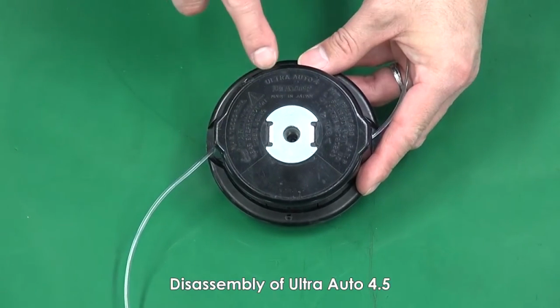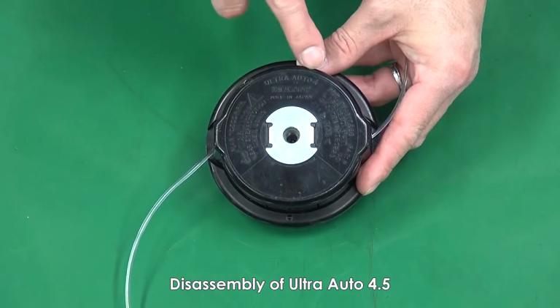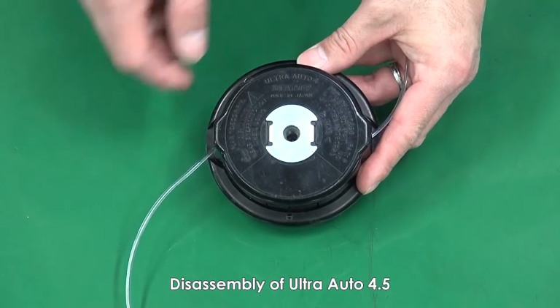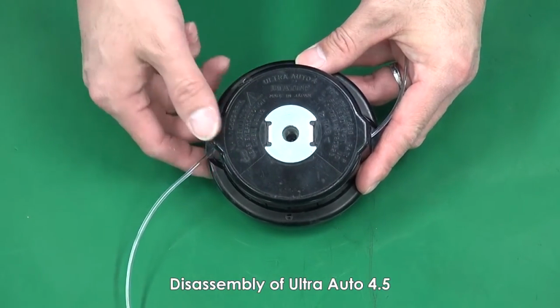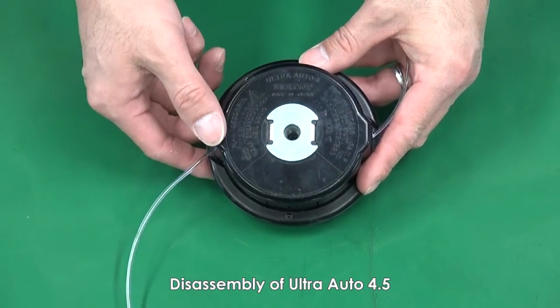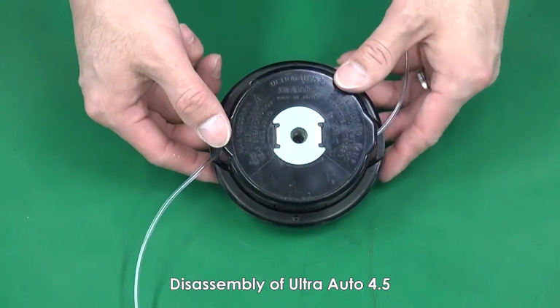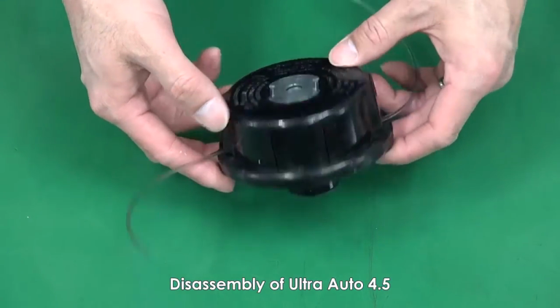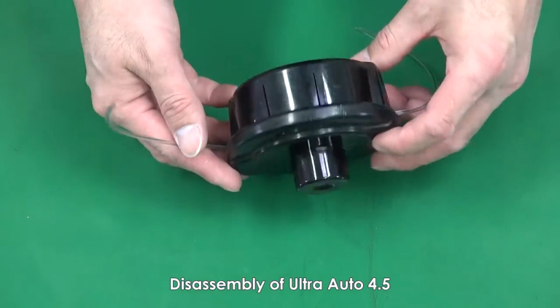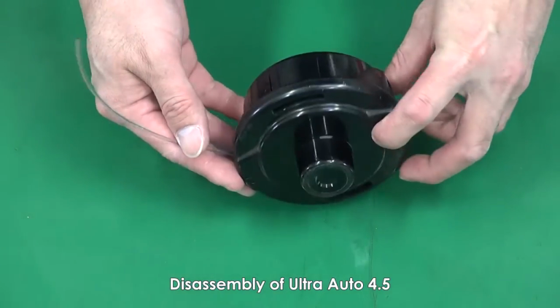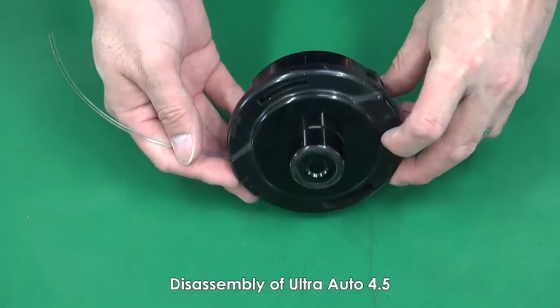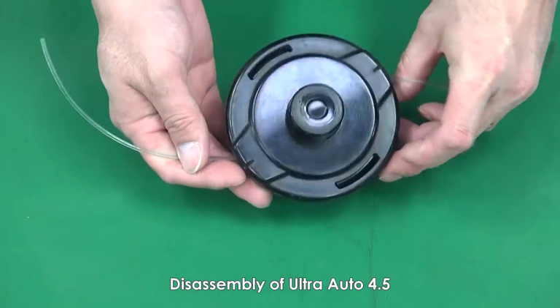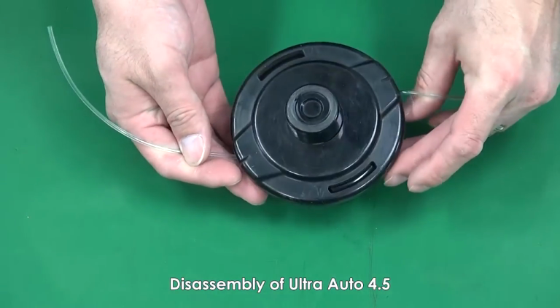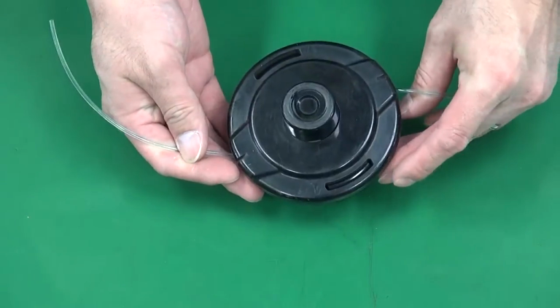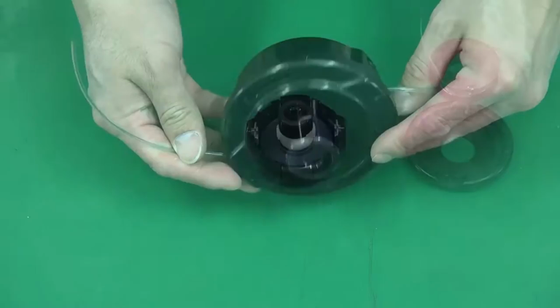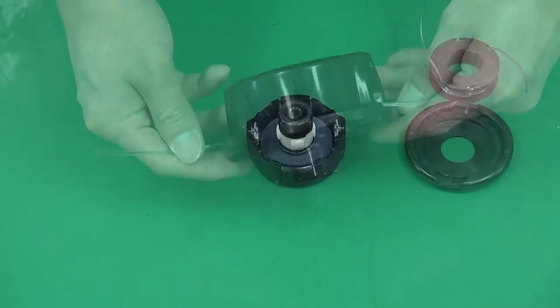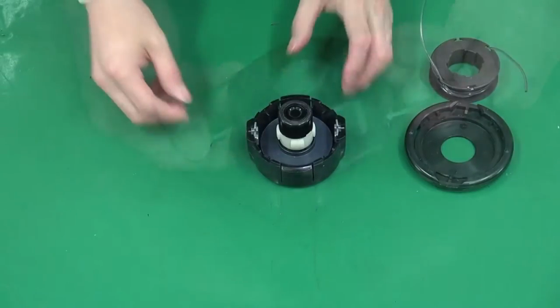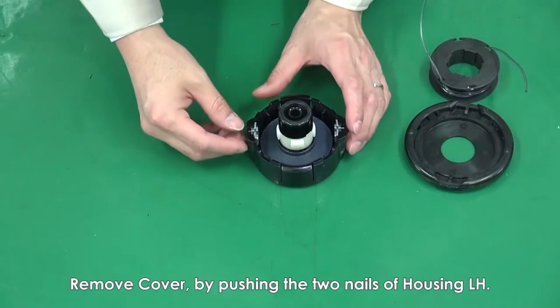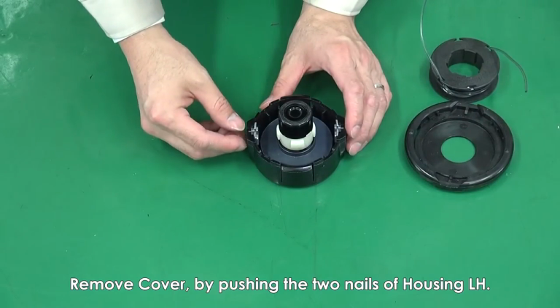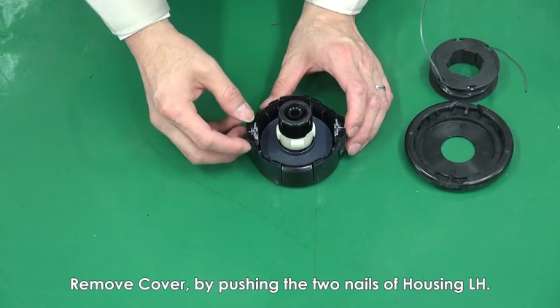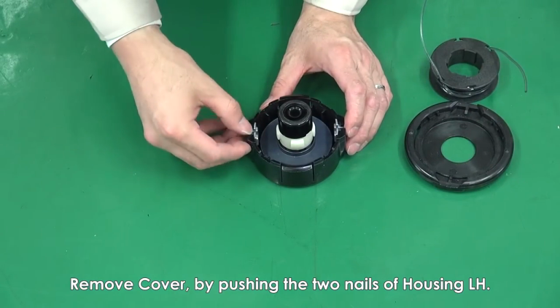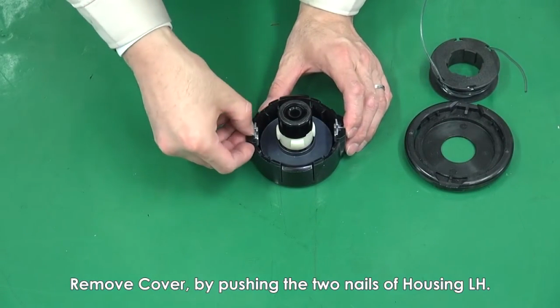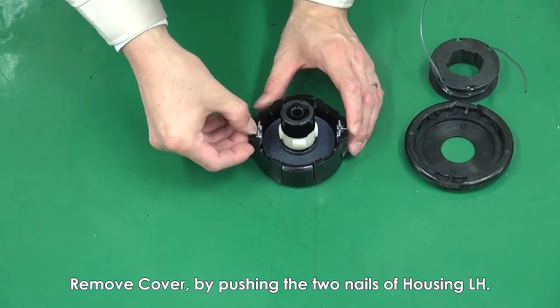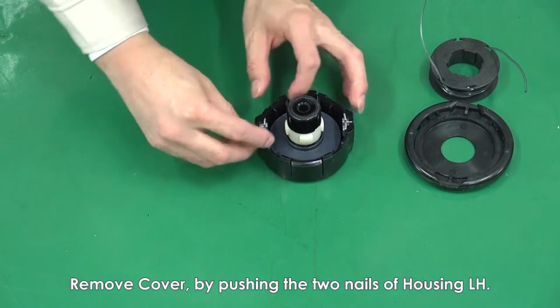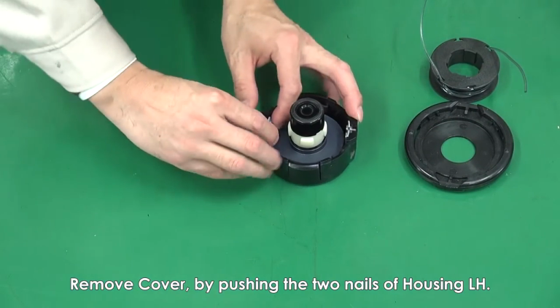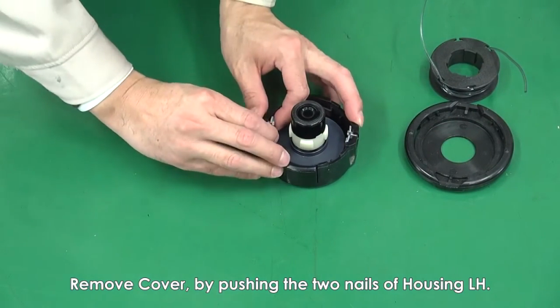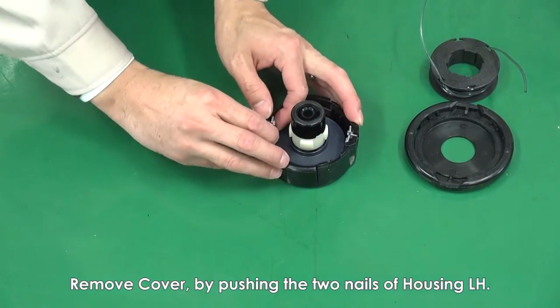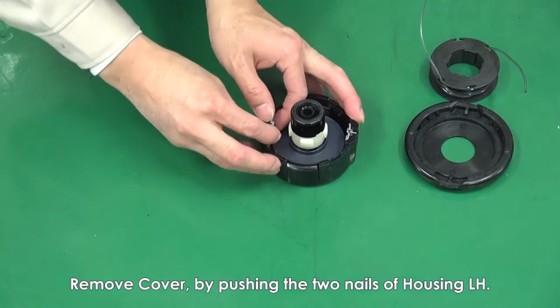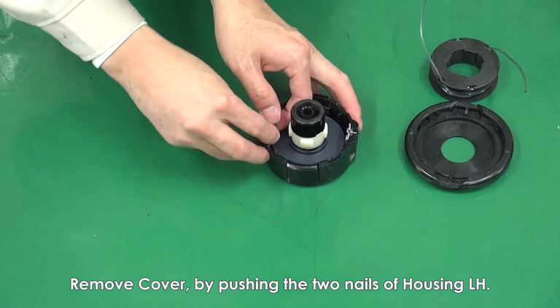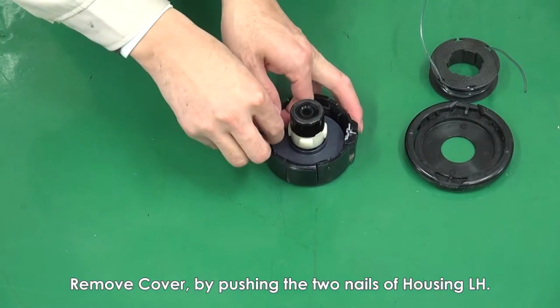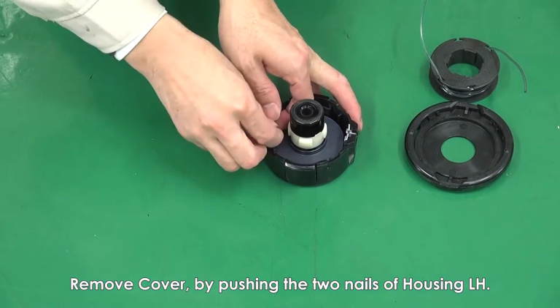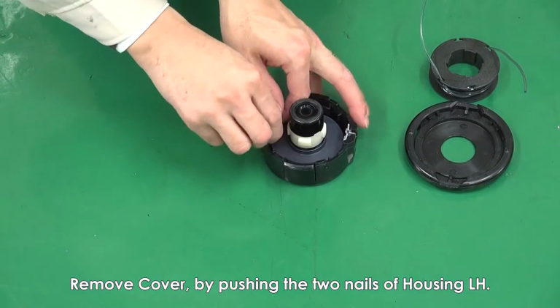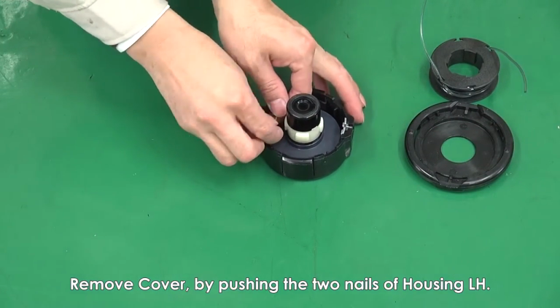Disassembly of UltraAuto 4.5. Remove the cover by pushing the two nails of housing LH.